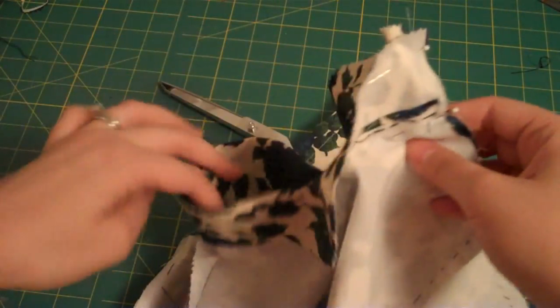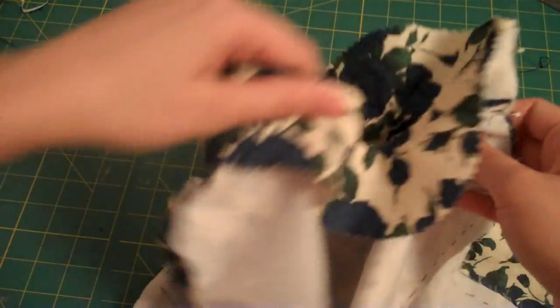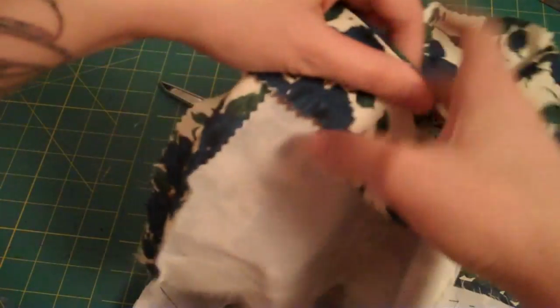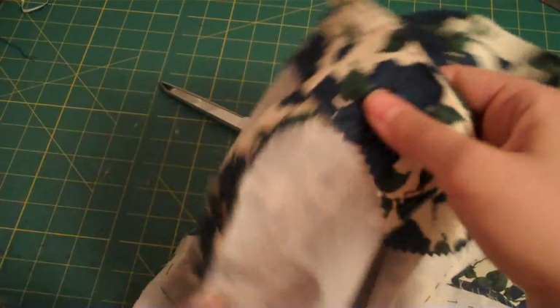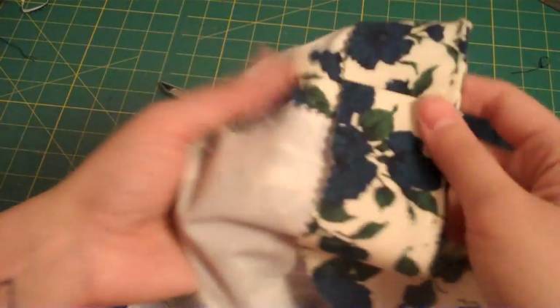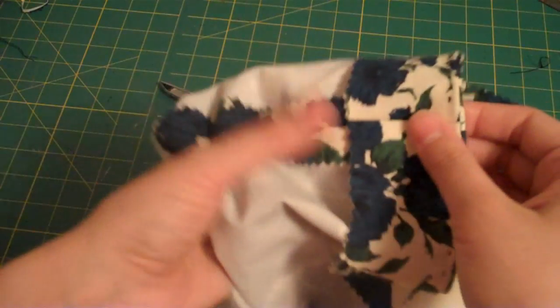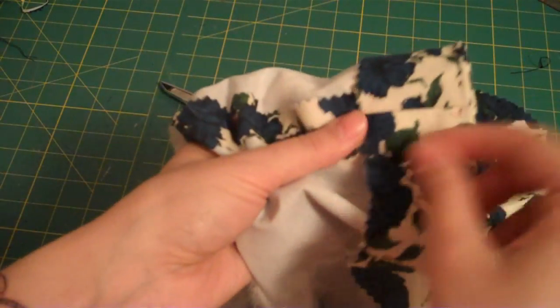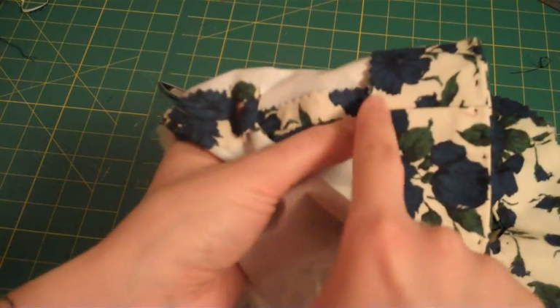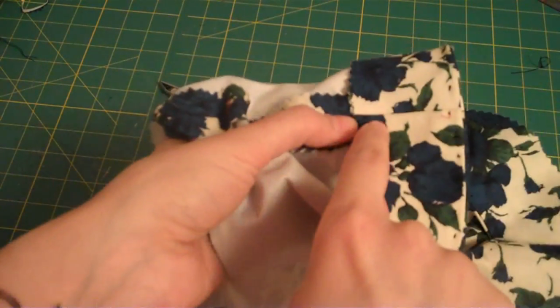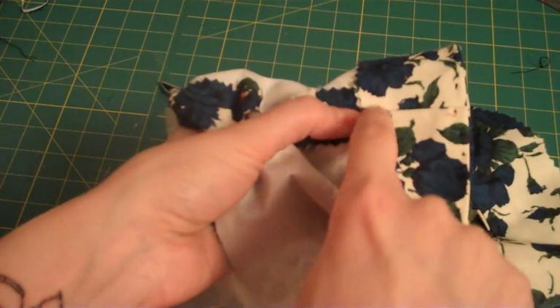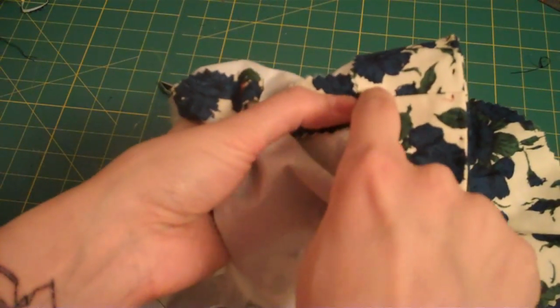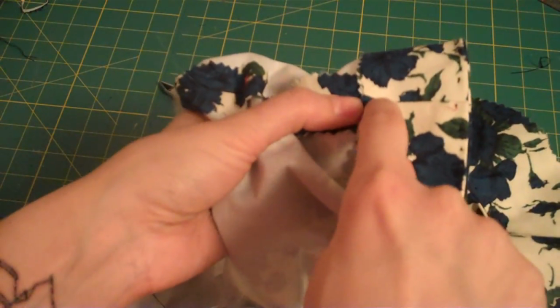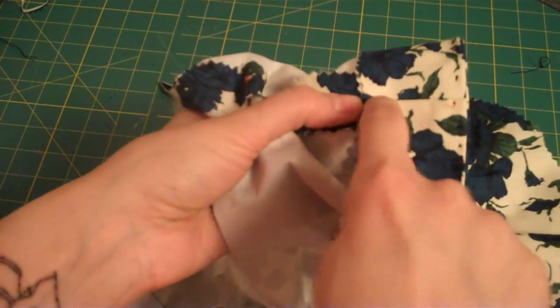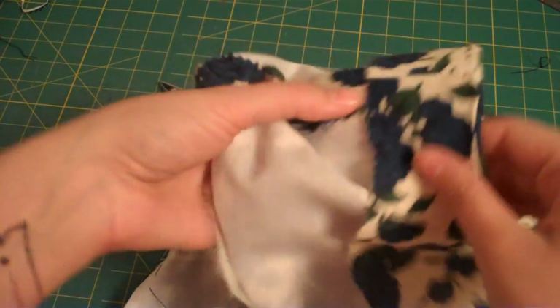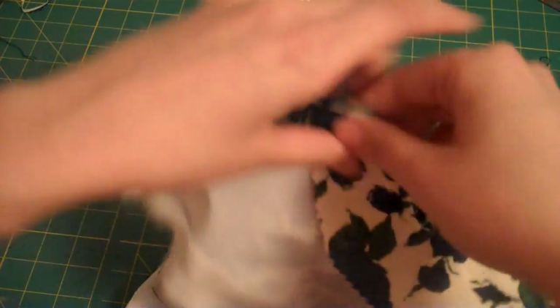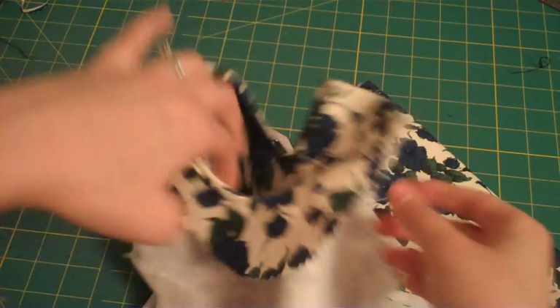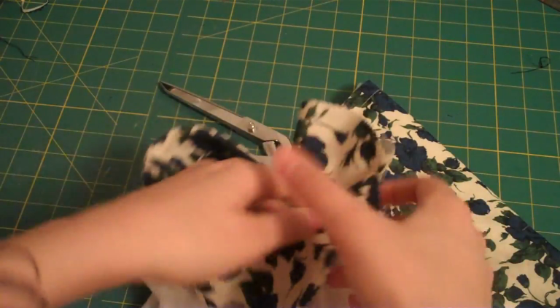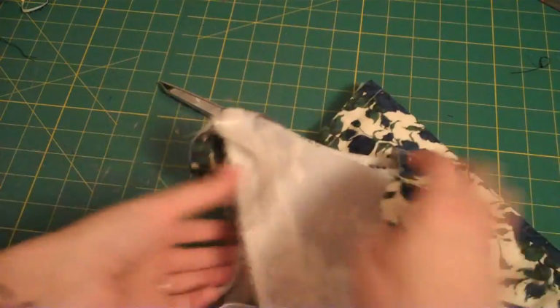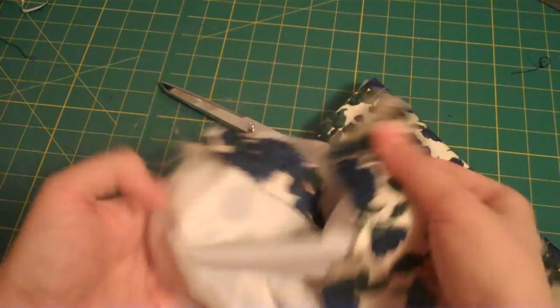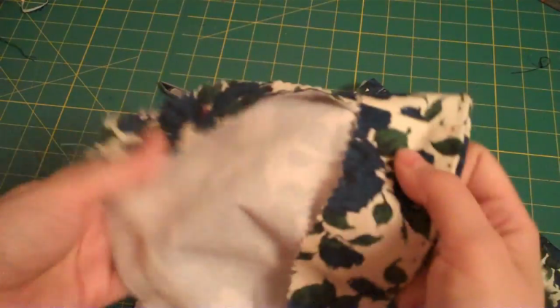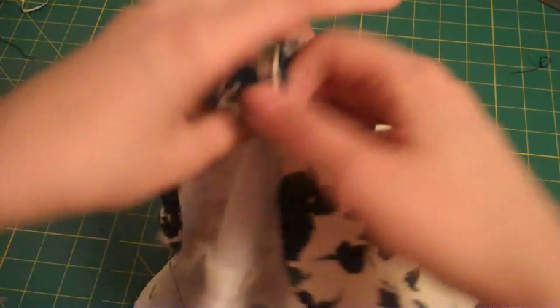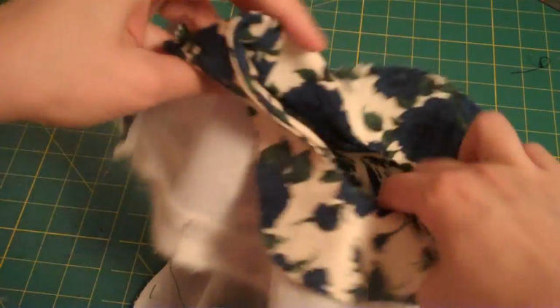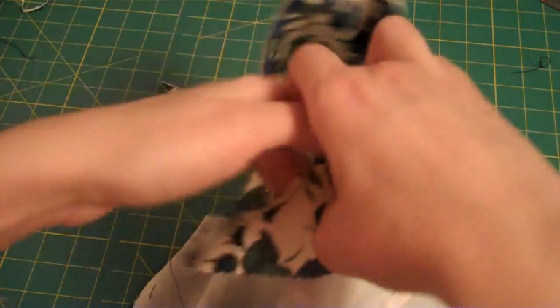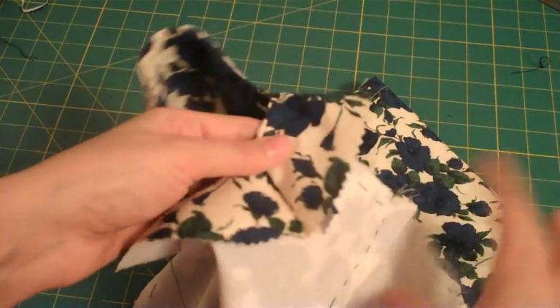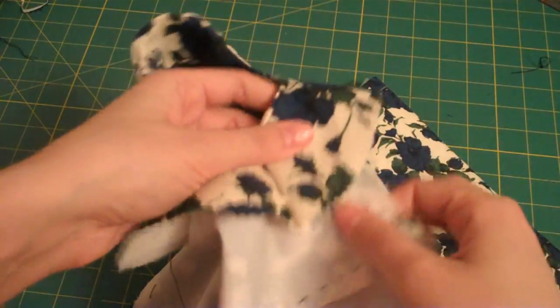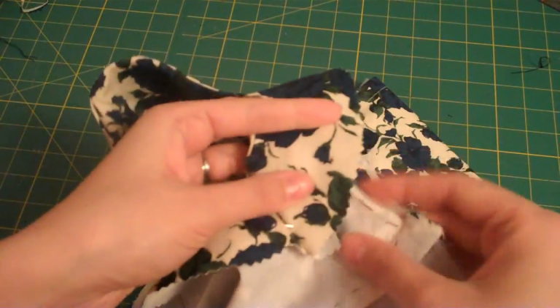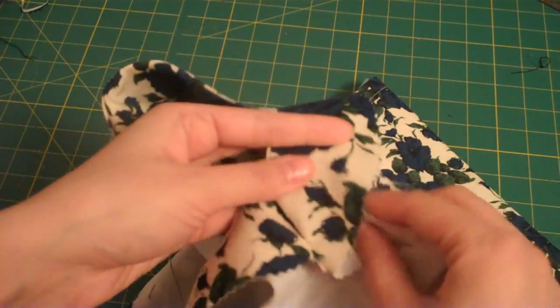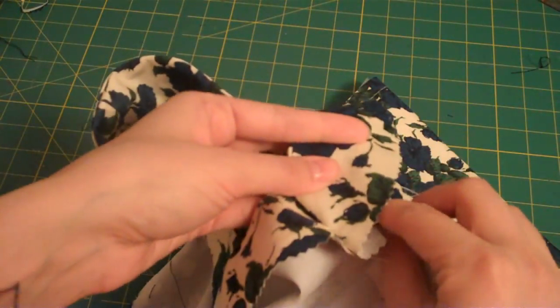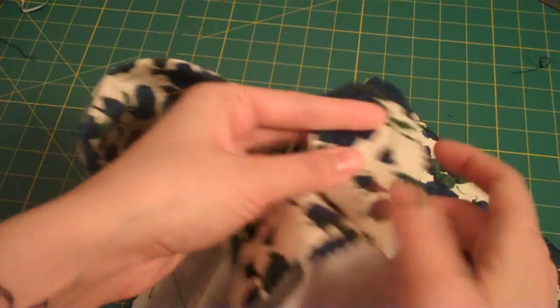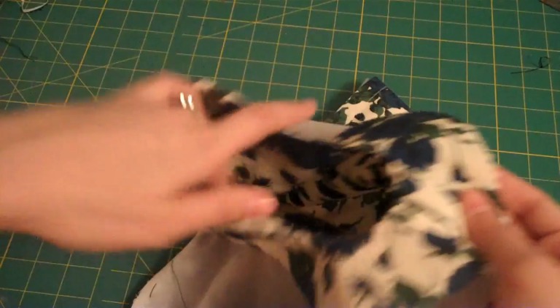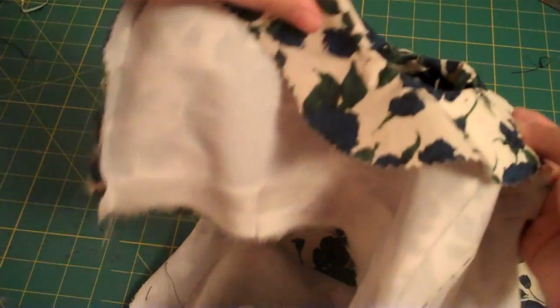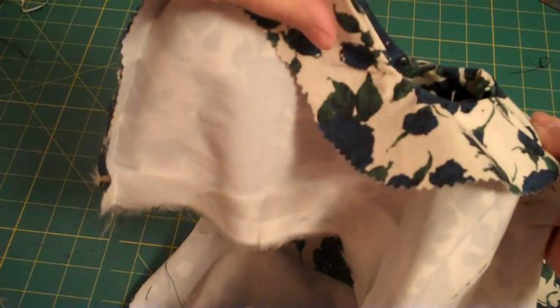The next step will be to tack your facing down at the armhole seam, or at the shoulder seam, and at the underarm side seam, and that's it.